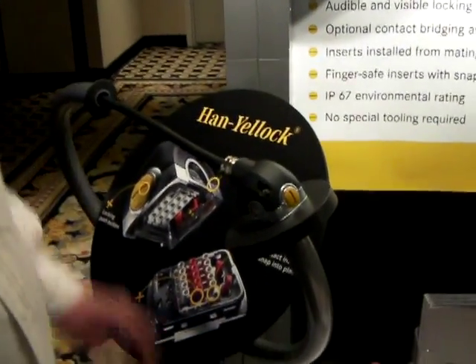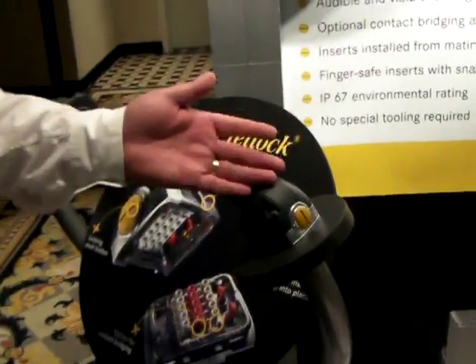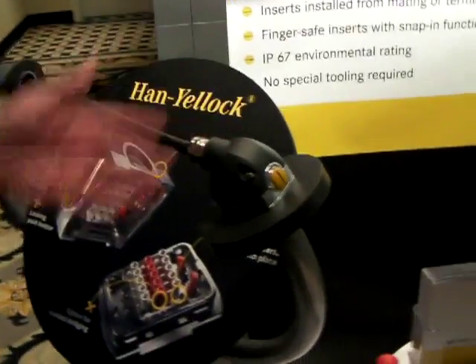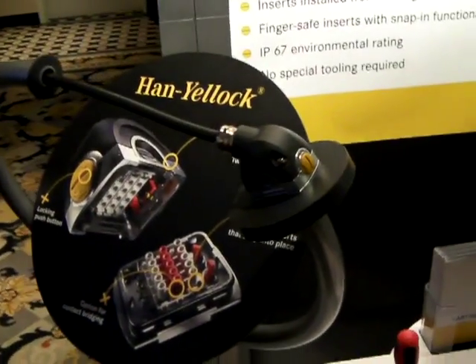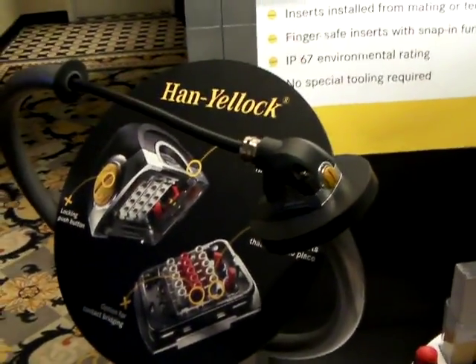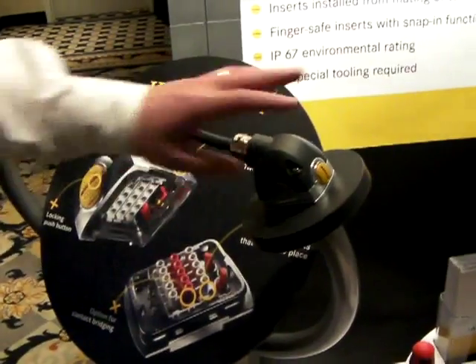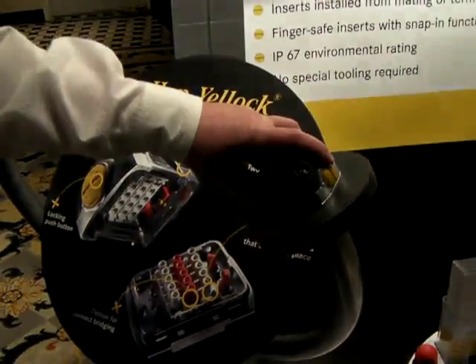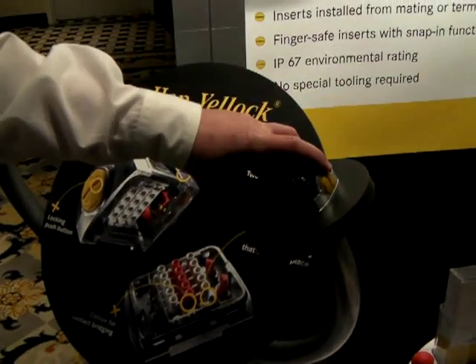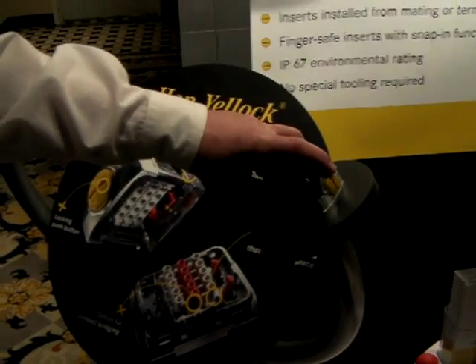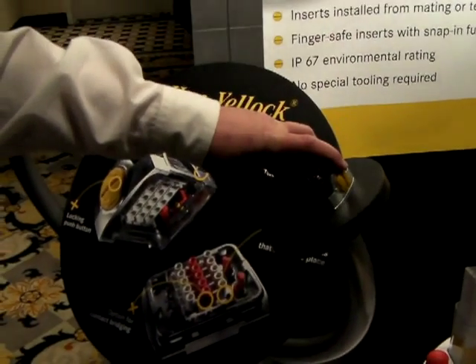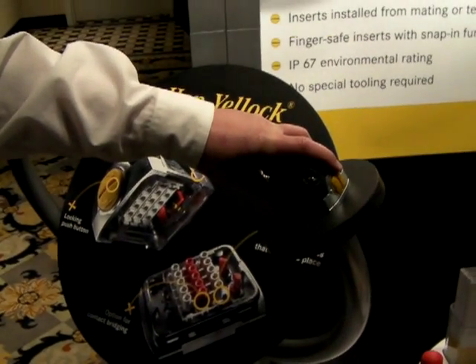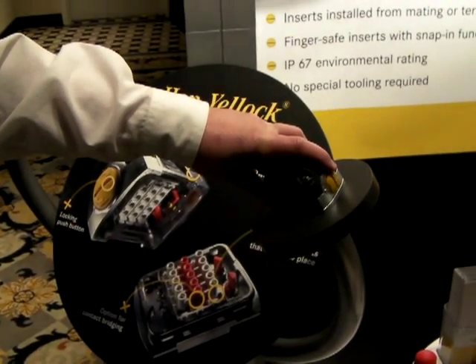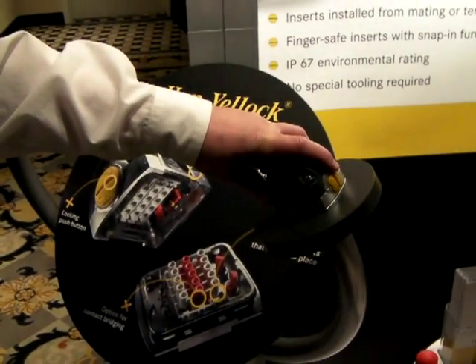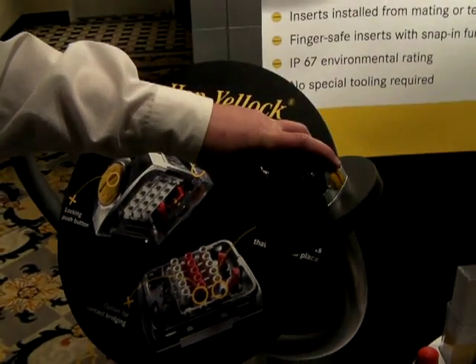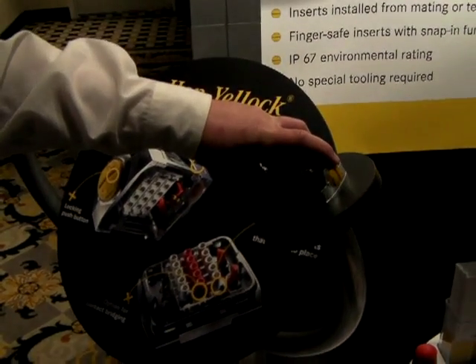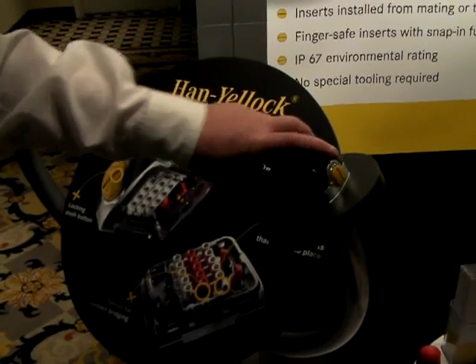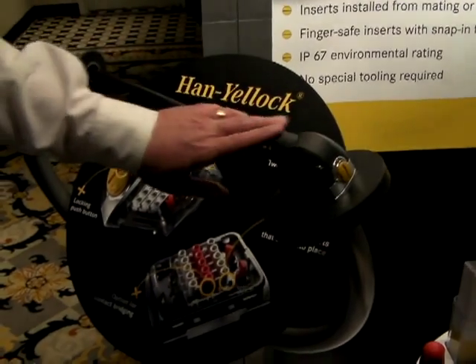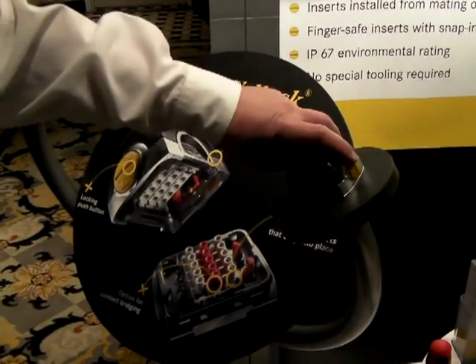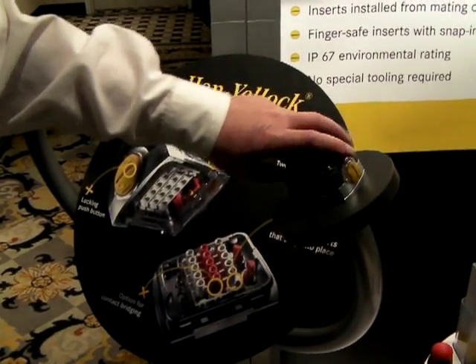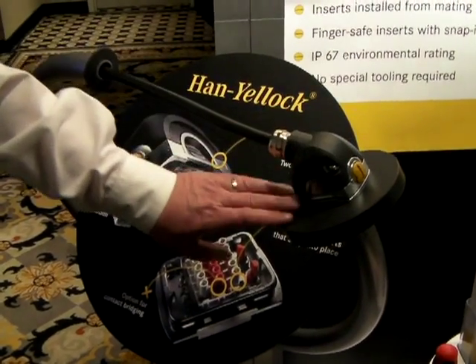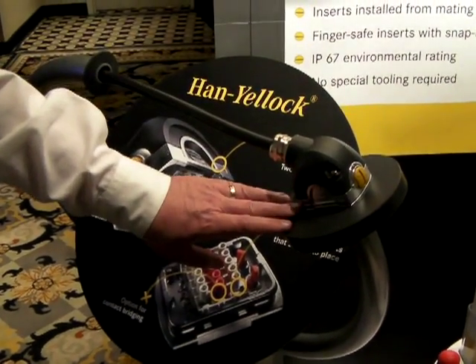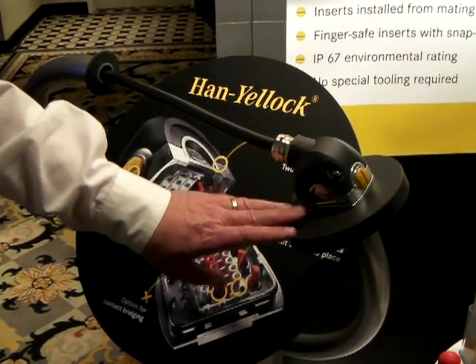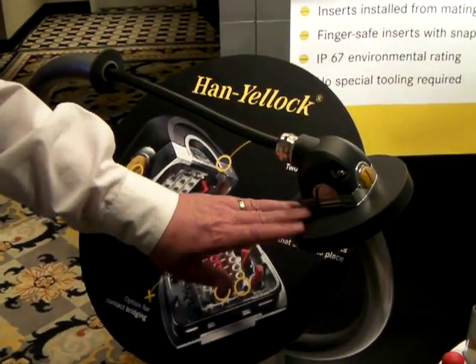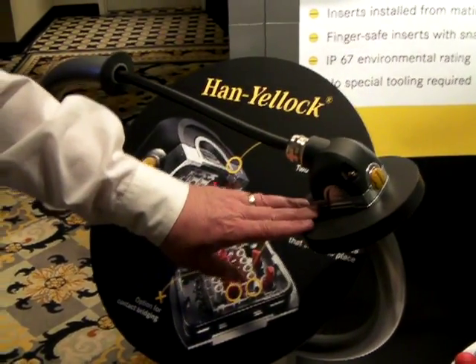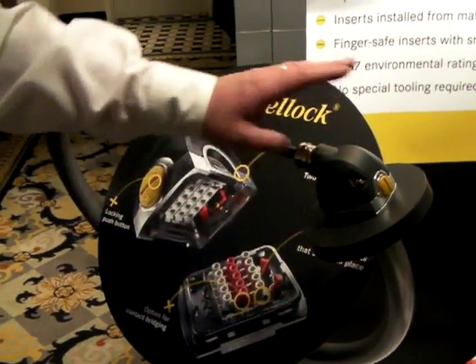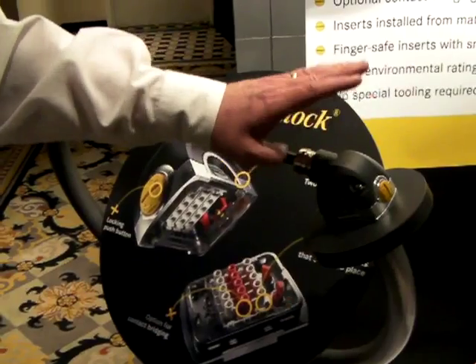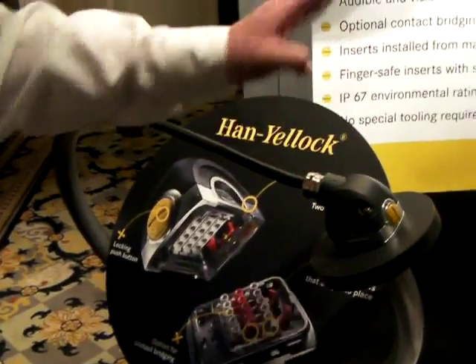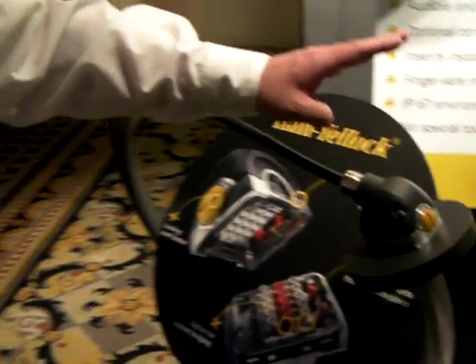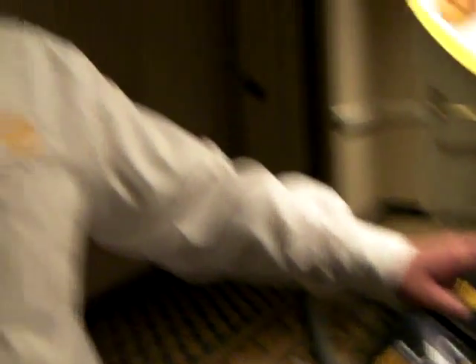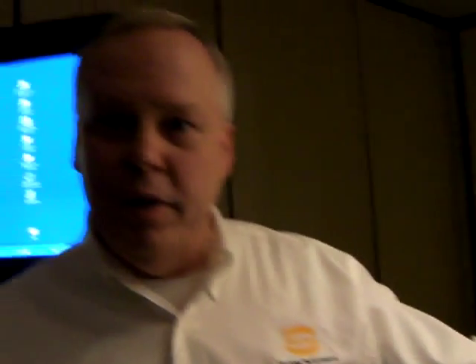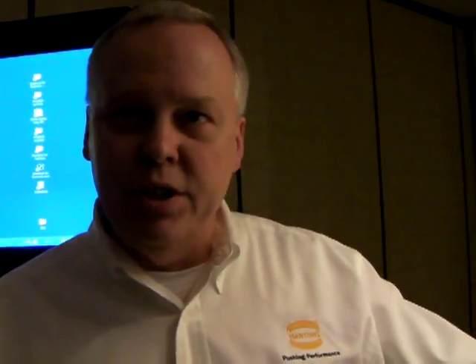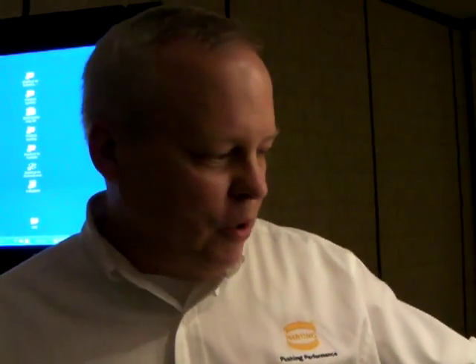And this is the Han Yellock Connector. We like the appearance. A lot of customers have insisted on having a nicer-appearing connector with more rounded contours and a nicer color scheme than just a plain grey connector. This way they can use it directly on their equipment and be pleased about how it looks.